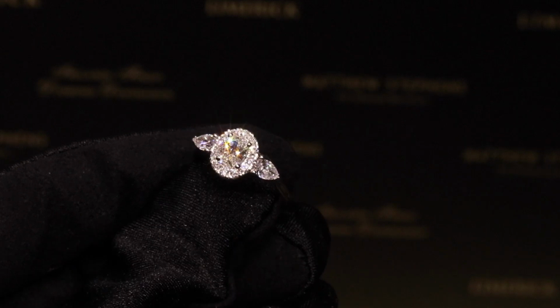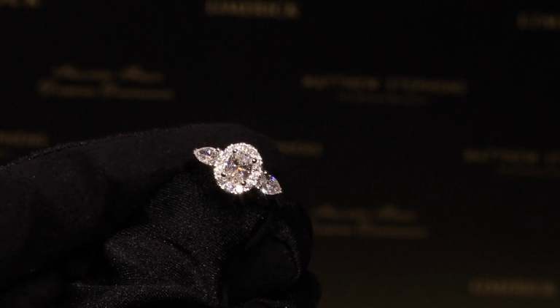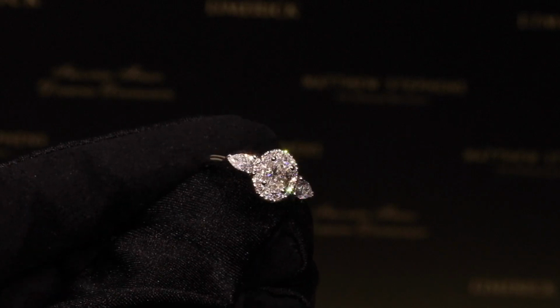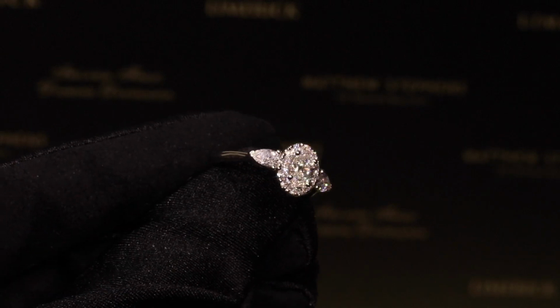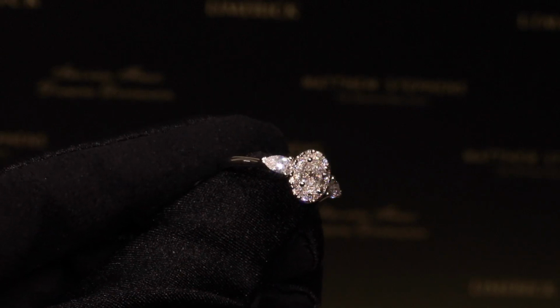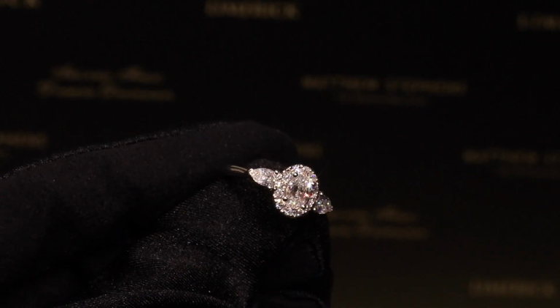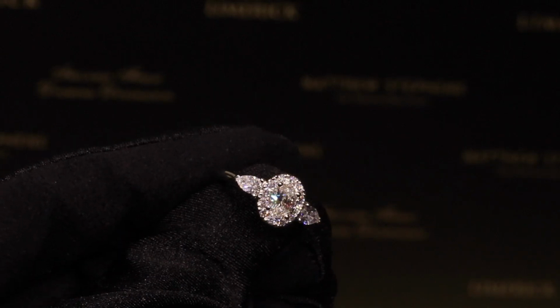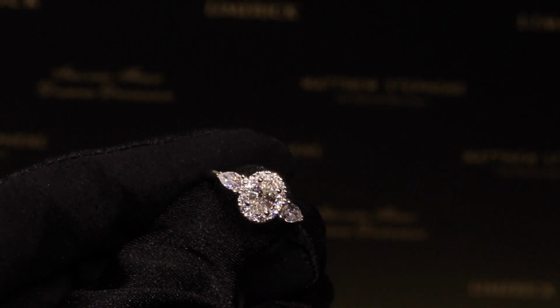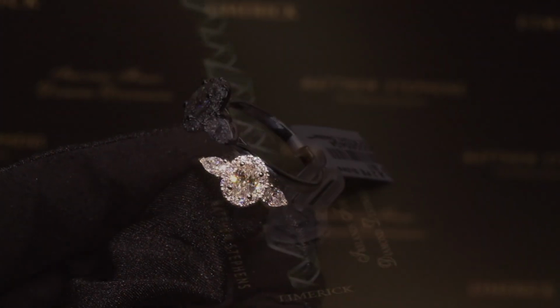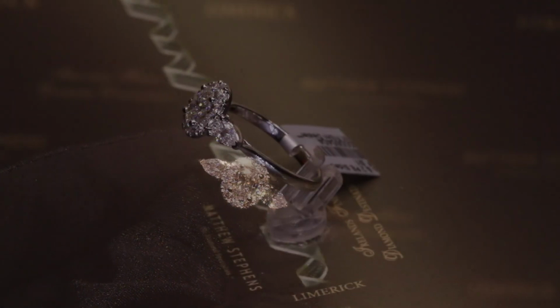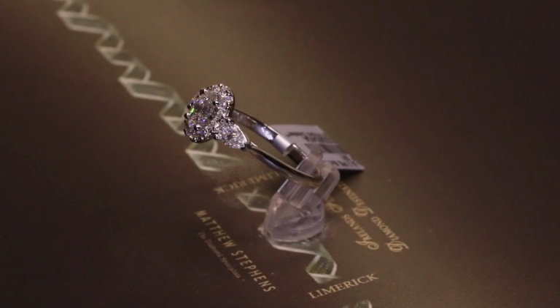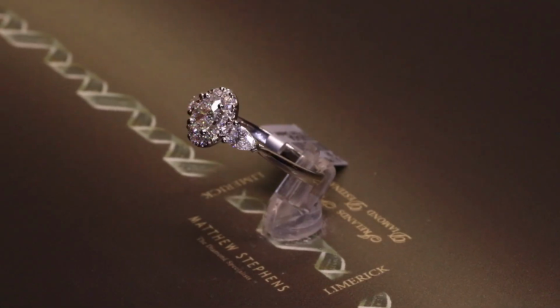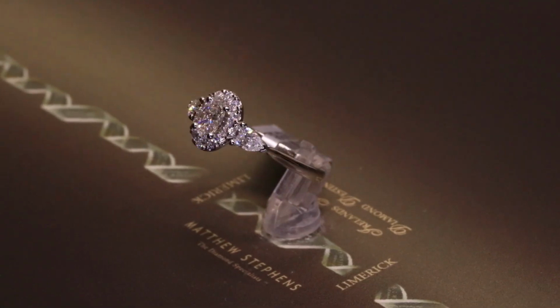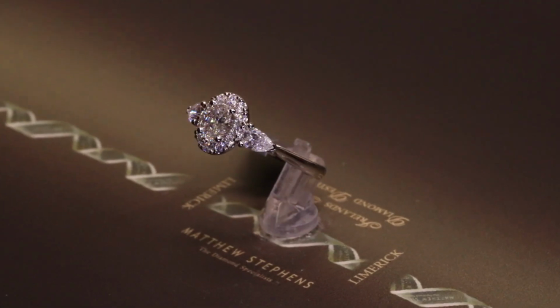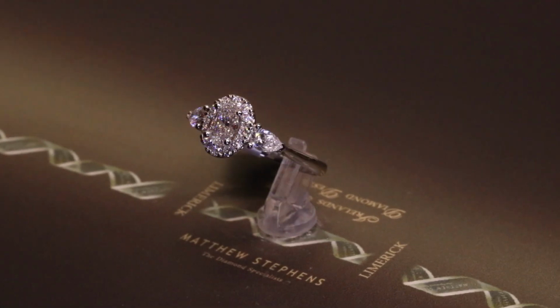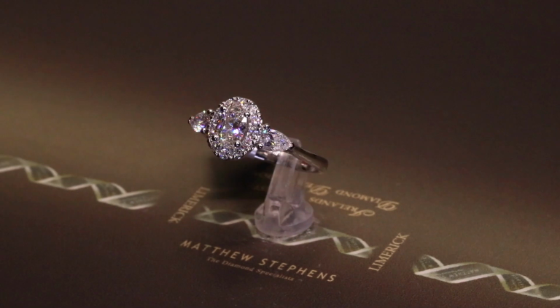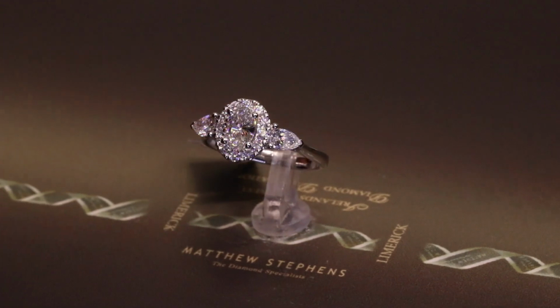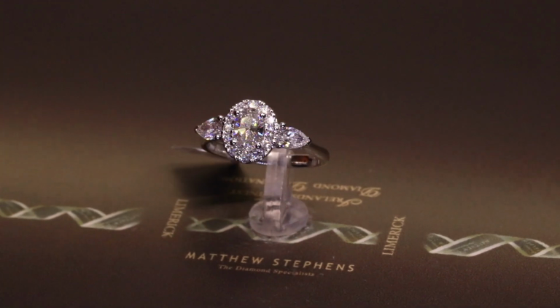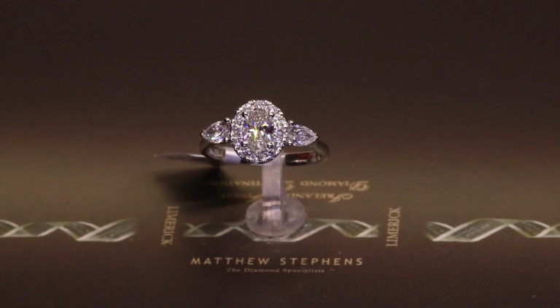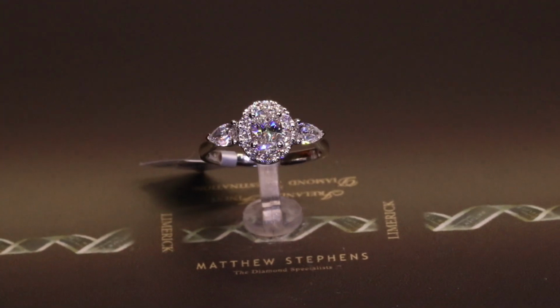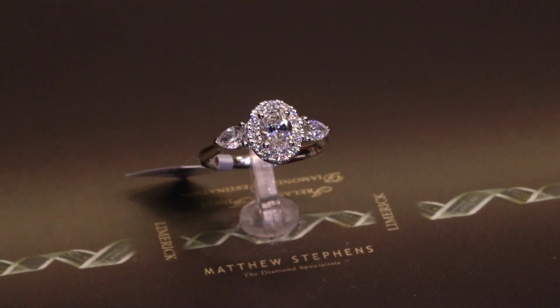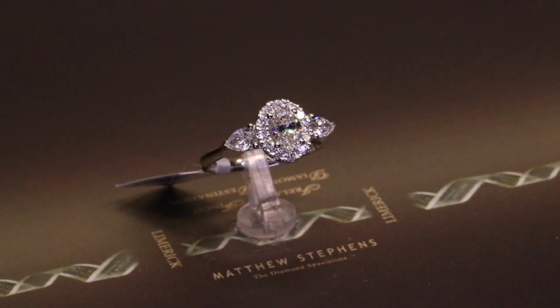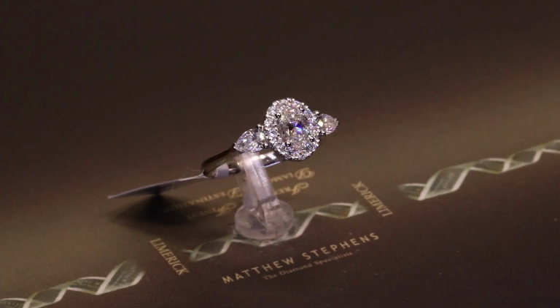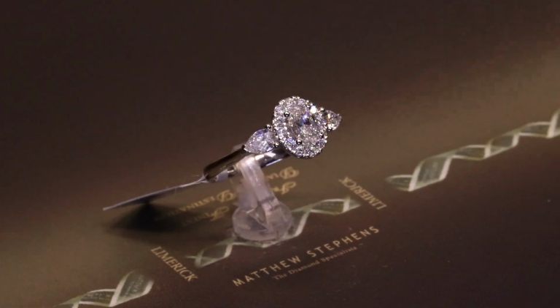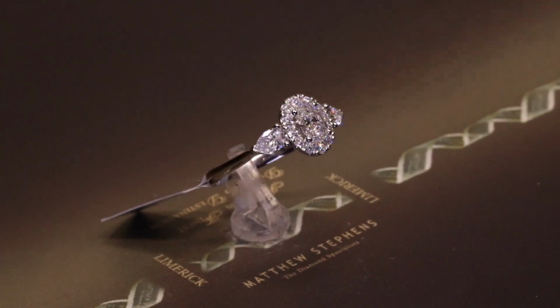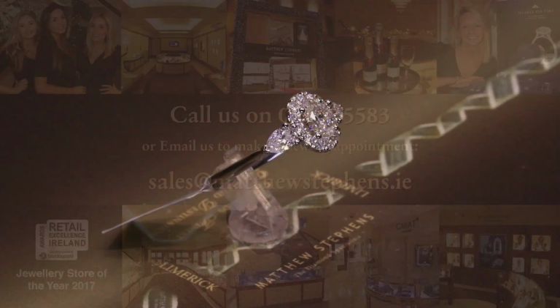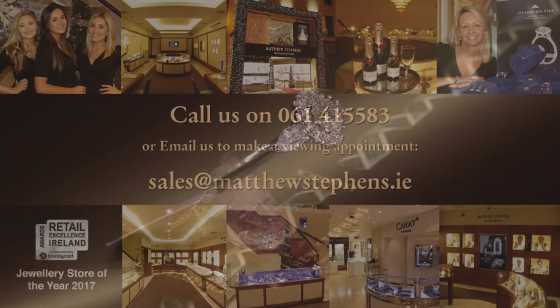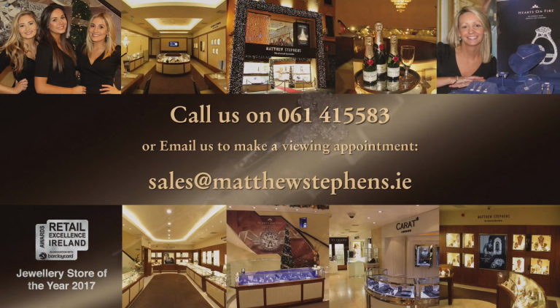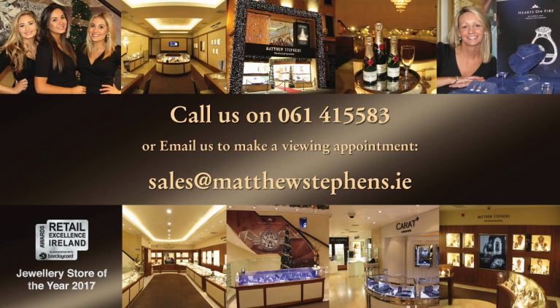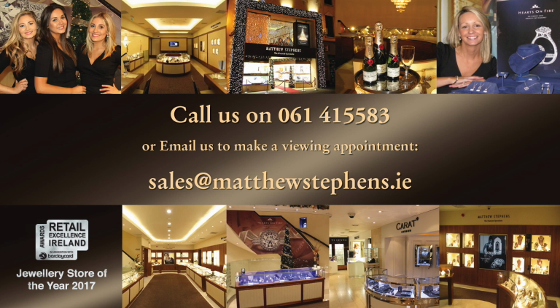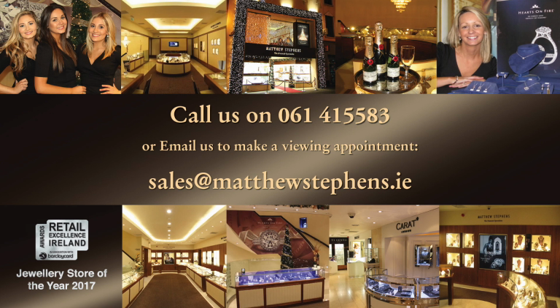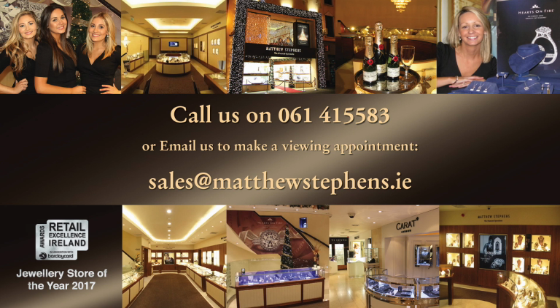To book your appointment, call us on 061 415 583 or email clodagh at matthewstephens.ie. Looking forward to welcoming you all to the store soon!